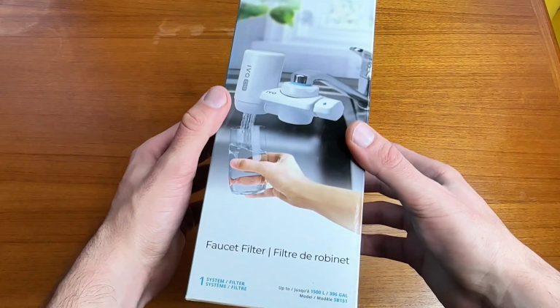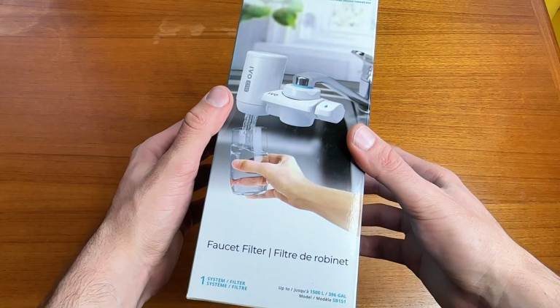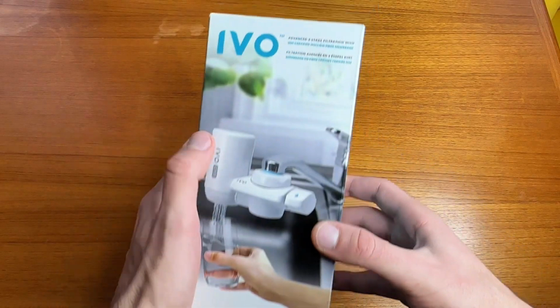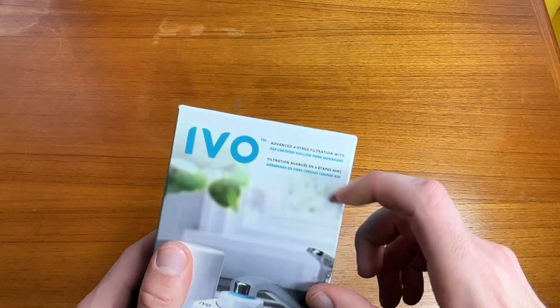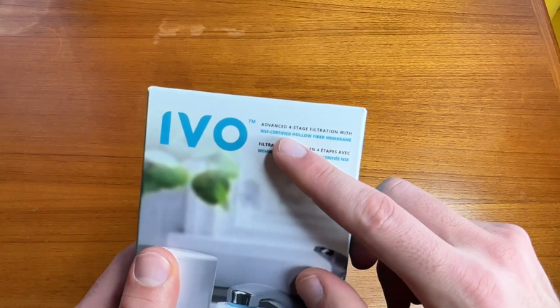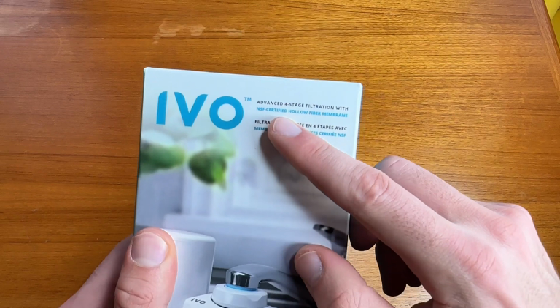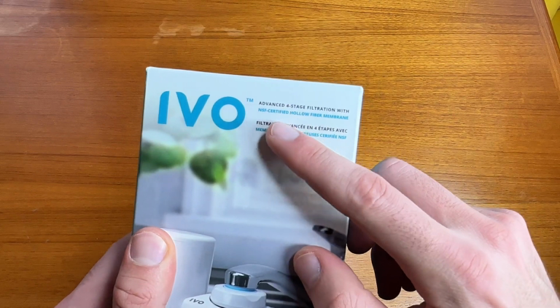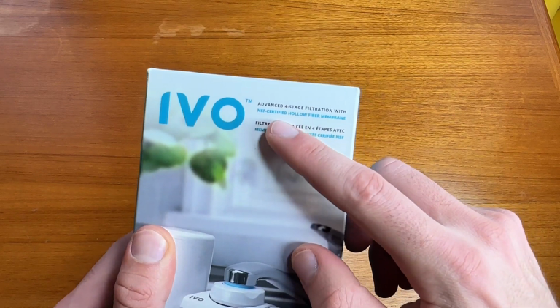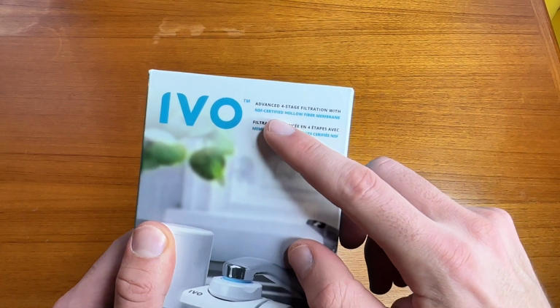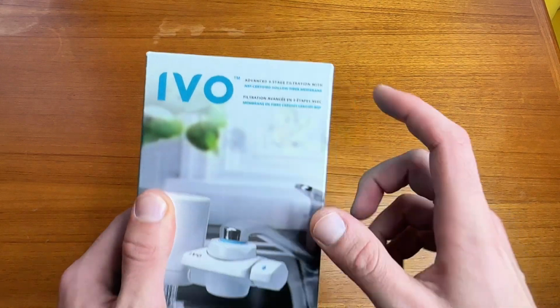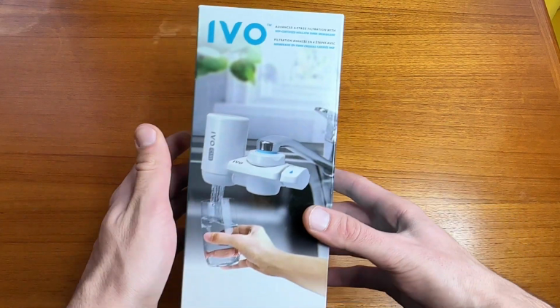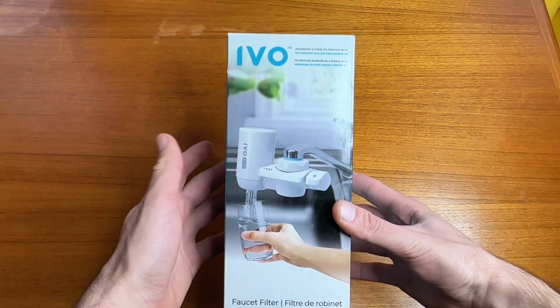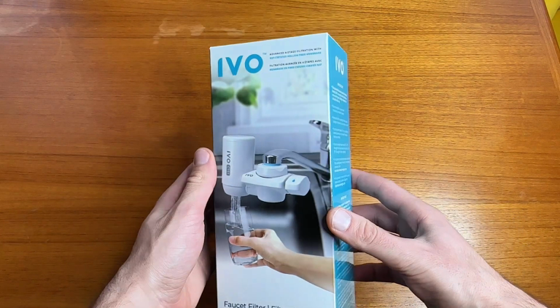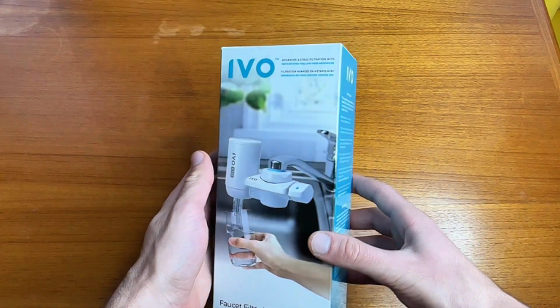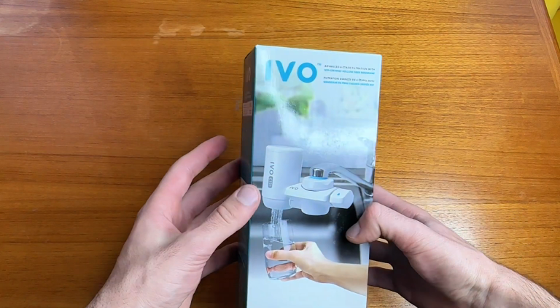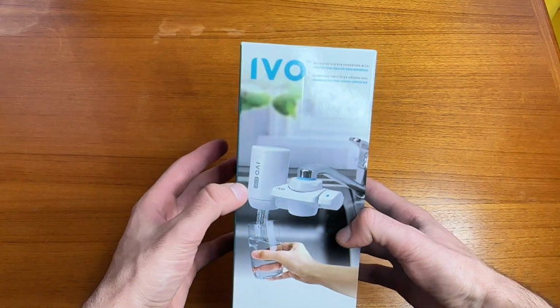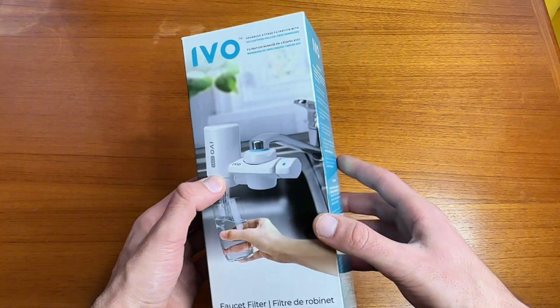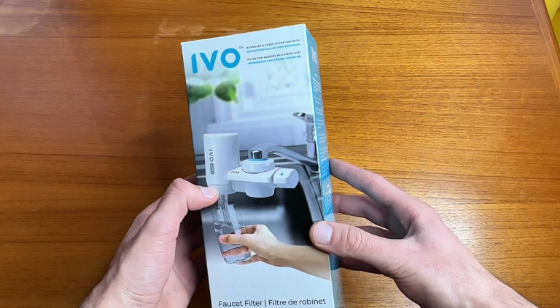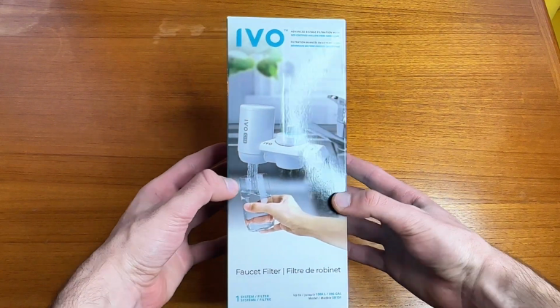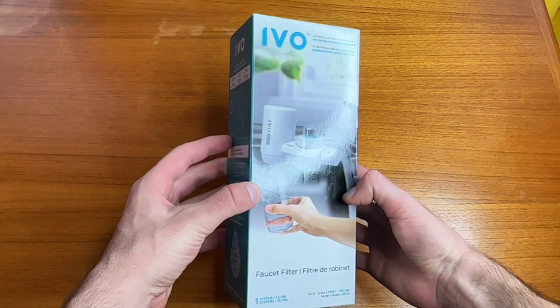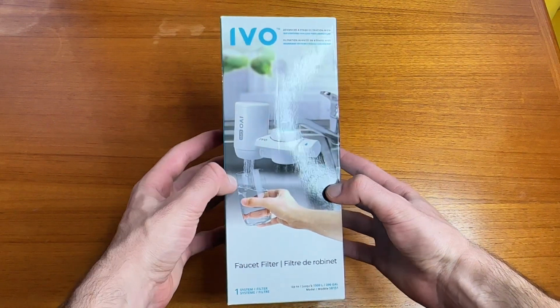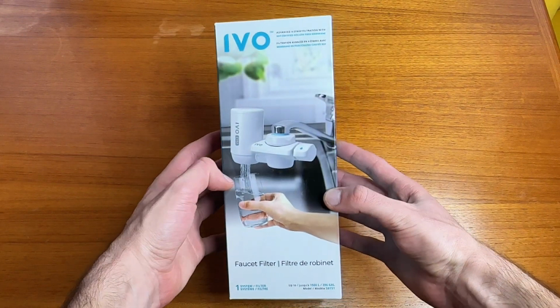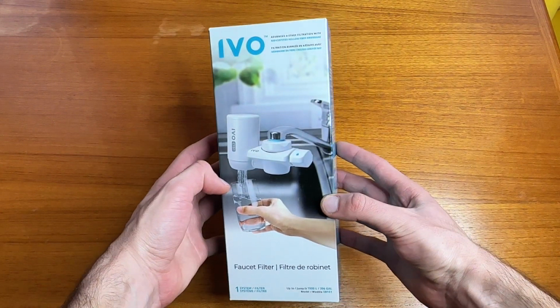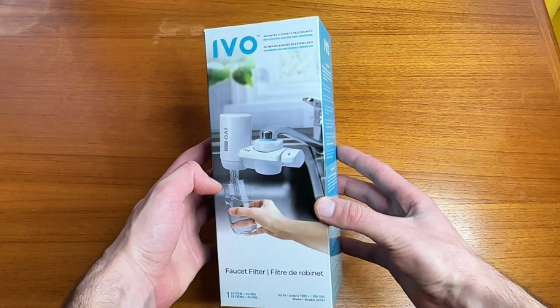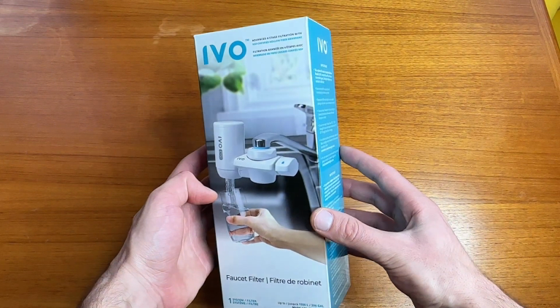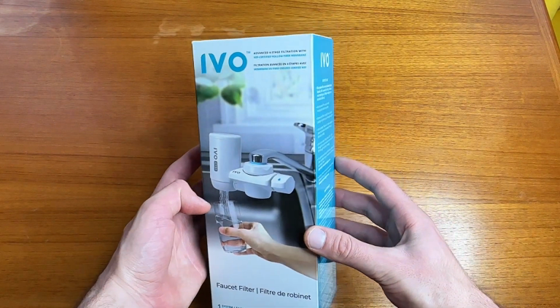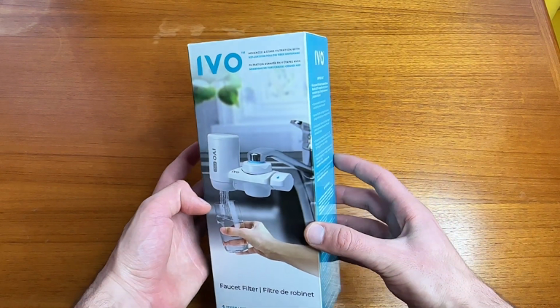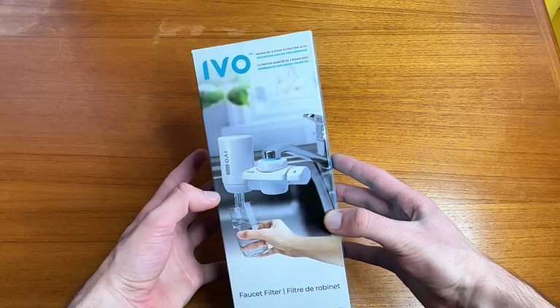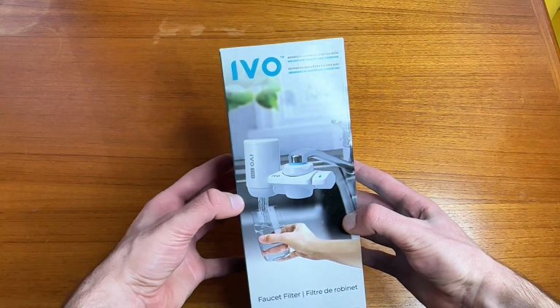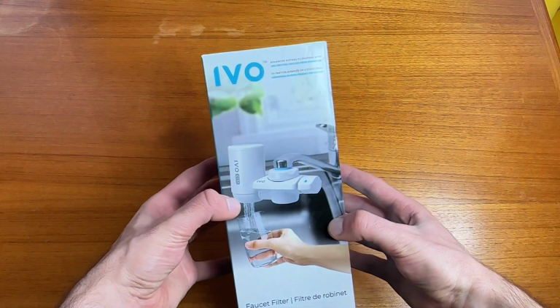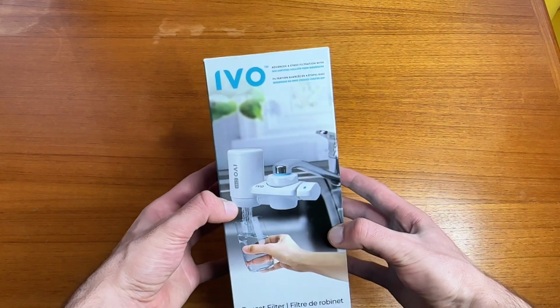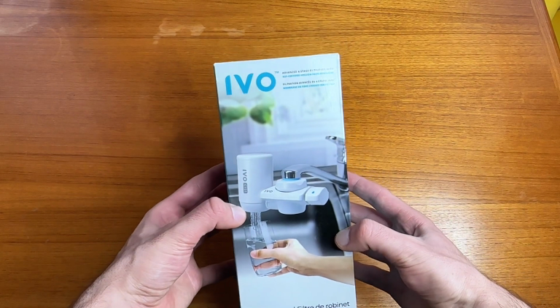This filter is compatible with many standard kitchen faucets, but you do just want to check the listing to make sure that your faucet is compatible. Also wanted to give a quick disclaimer that I was paid to create this video, but I will only be sharing my honest opinions.